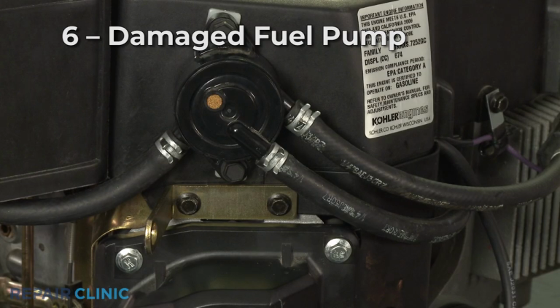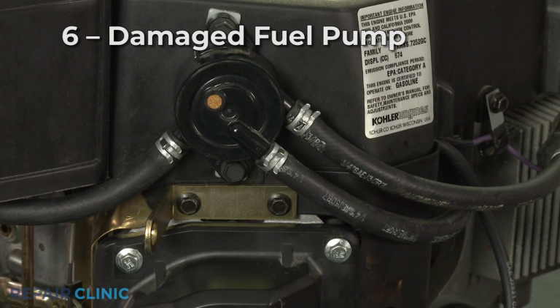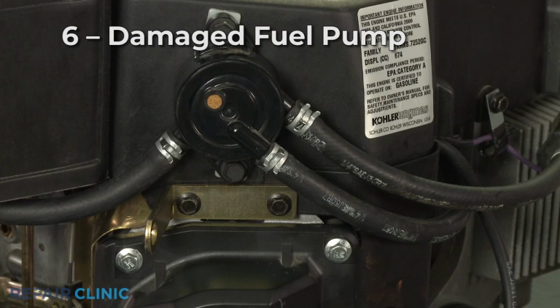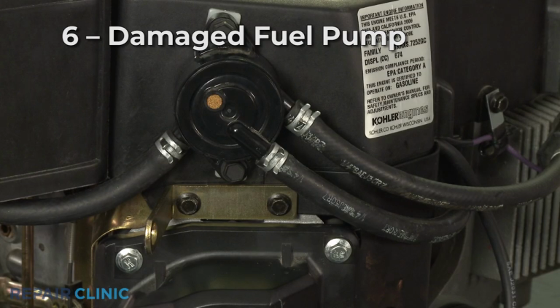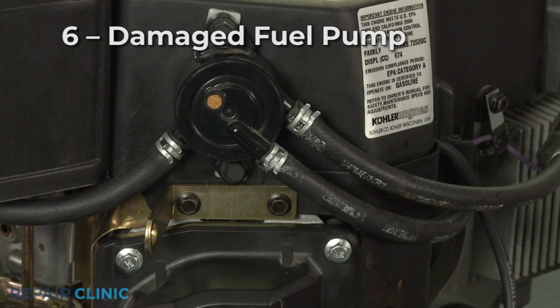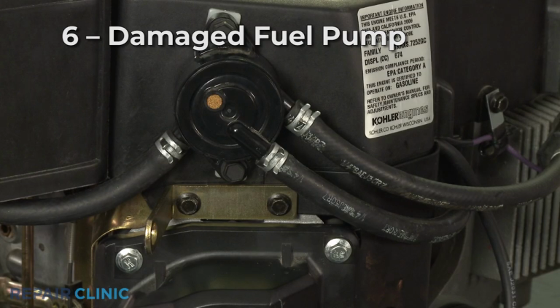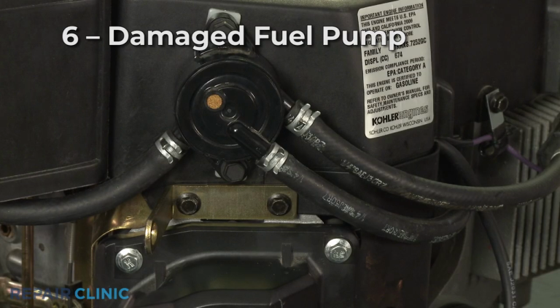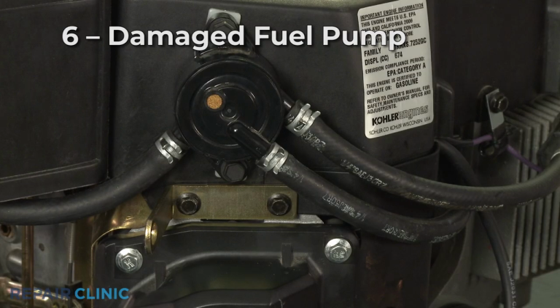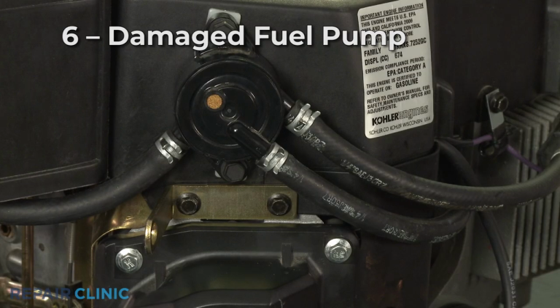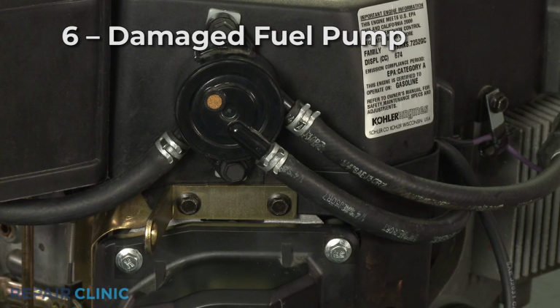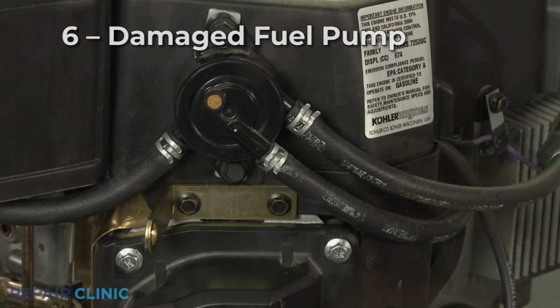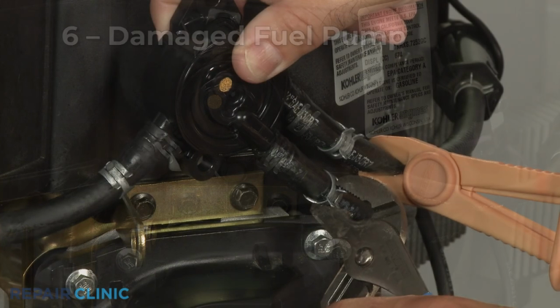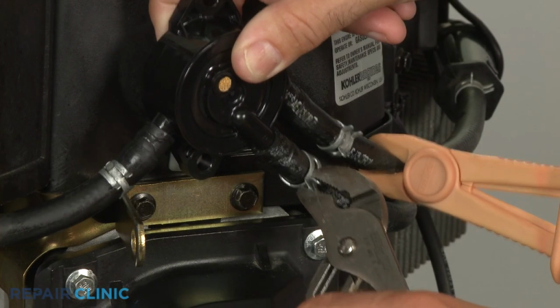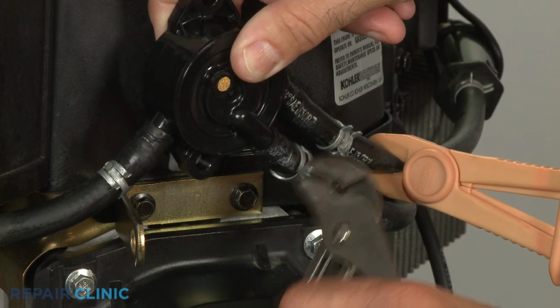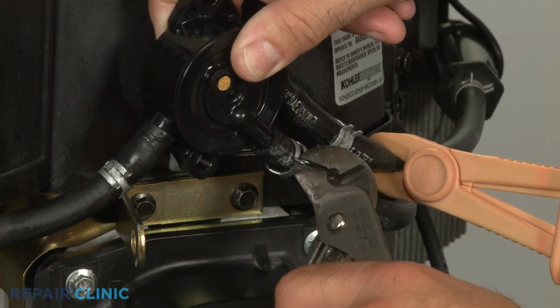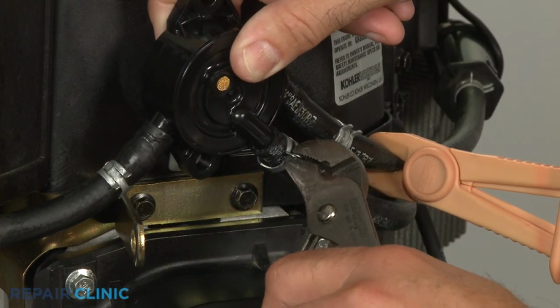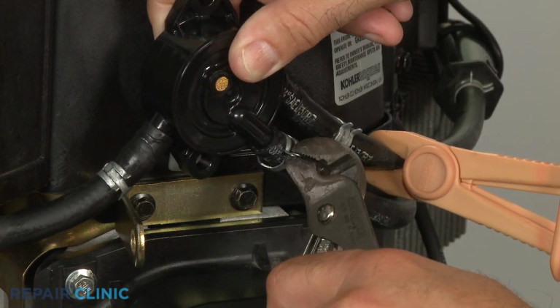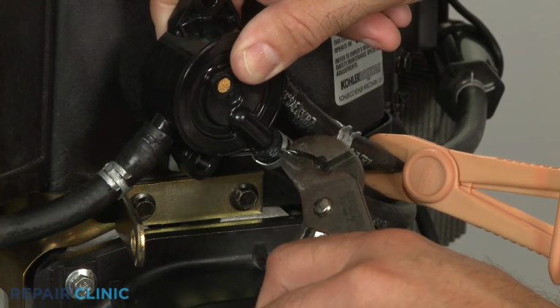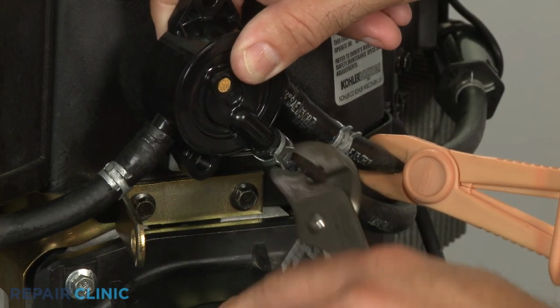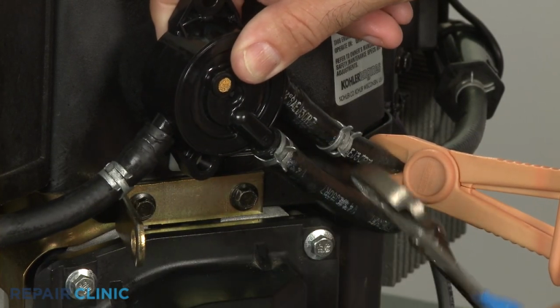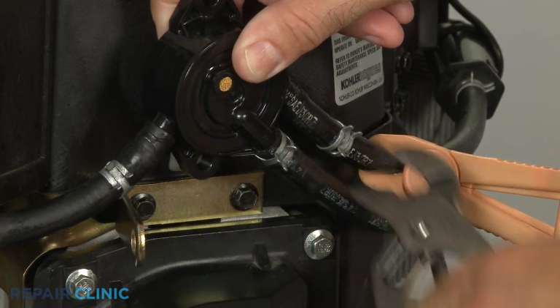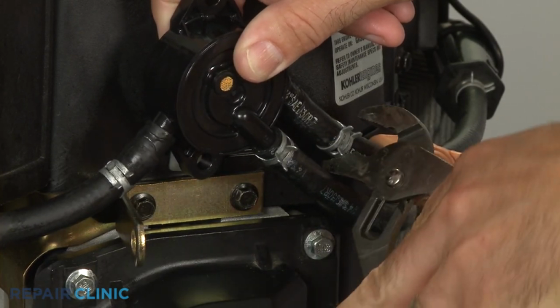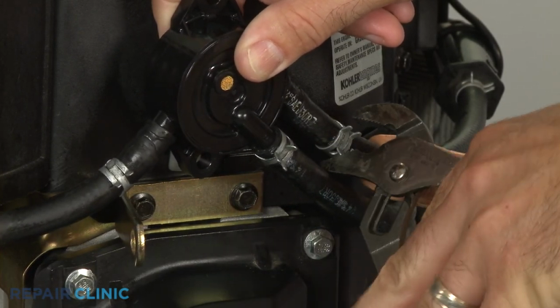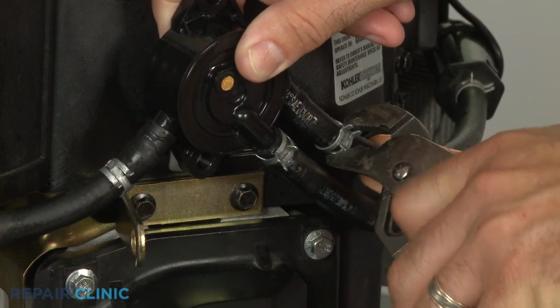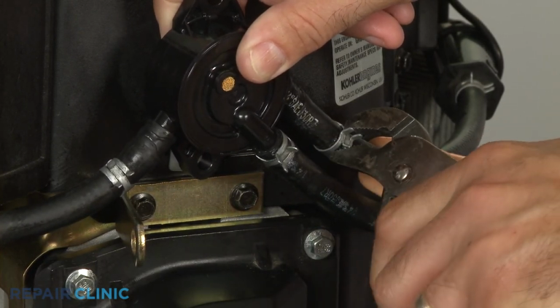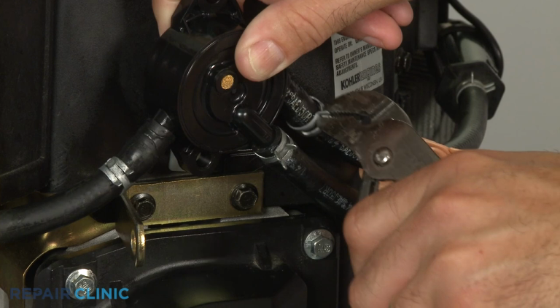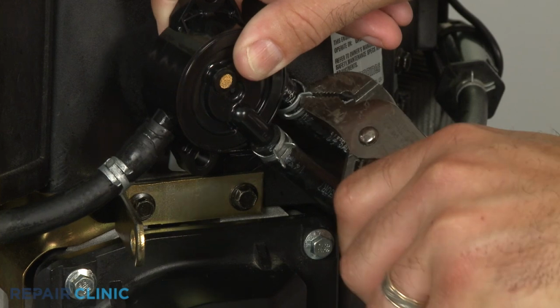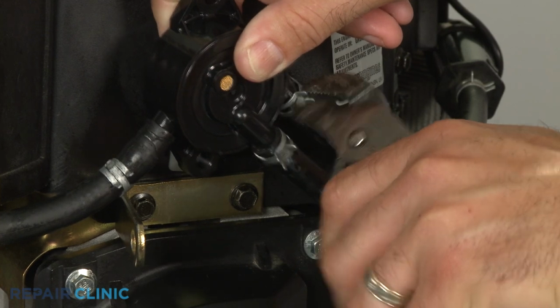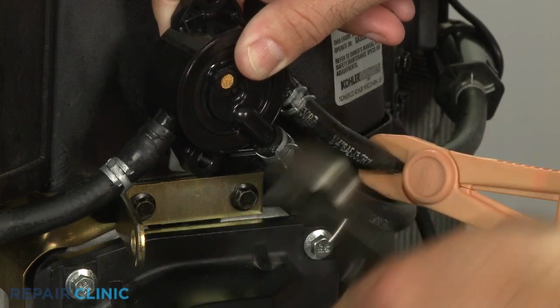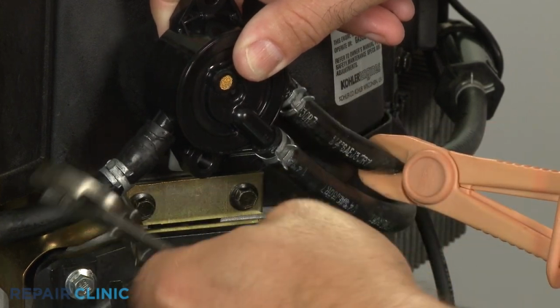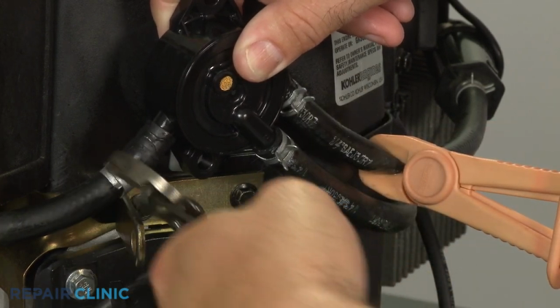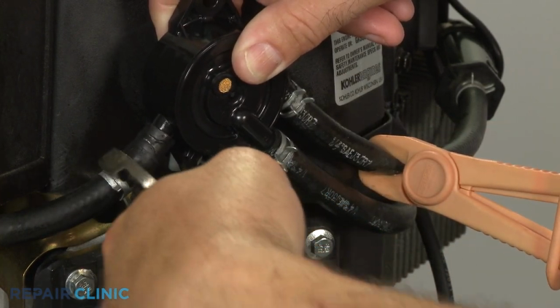A fuel leak could also be coming from a damaged fuel pump. Check the component for cracks or pinholes in the body and make sure the fuel lines and pulse line fit tightly on the fuel pump.